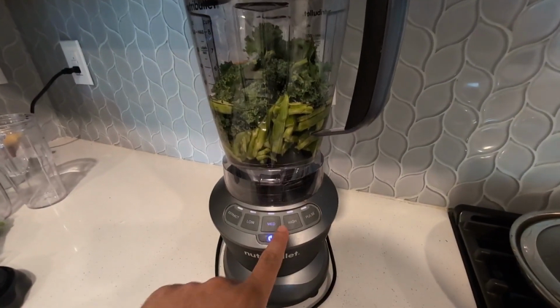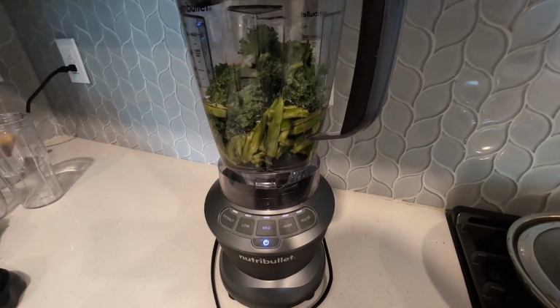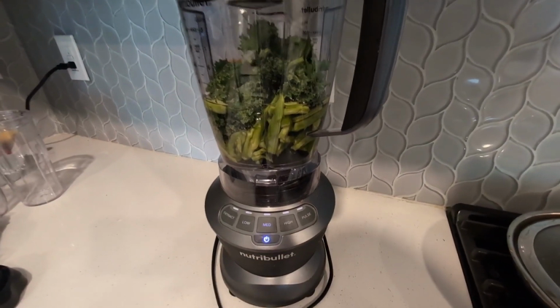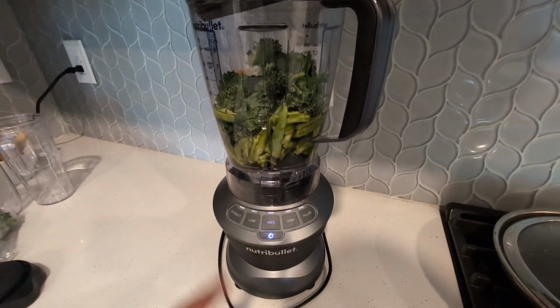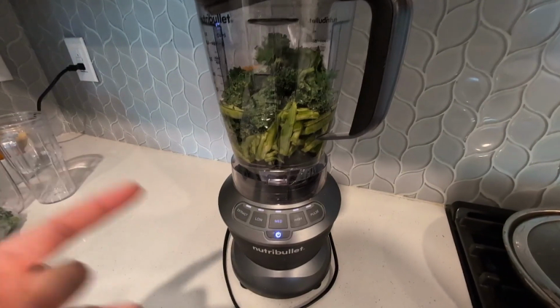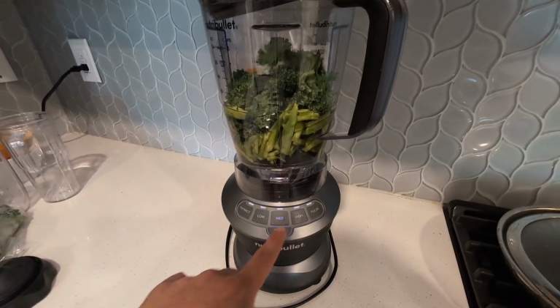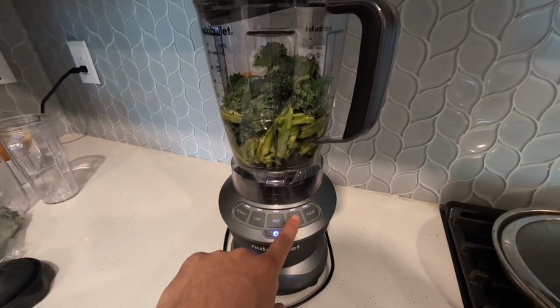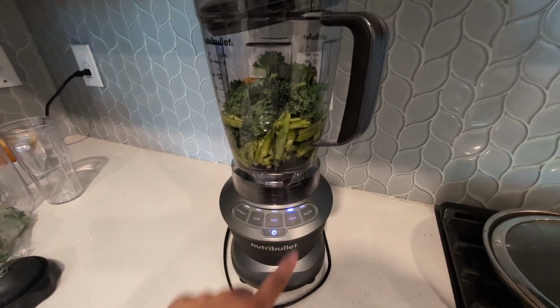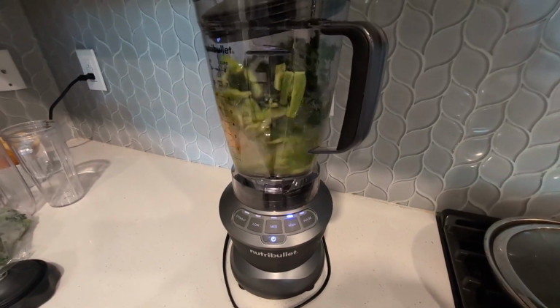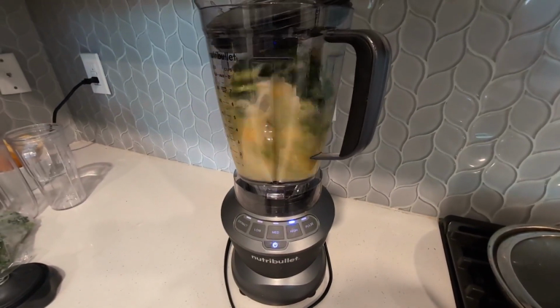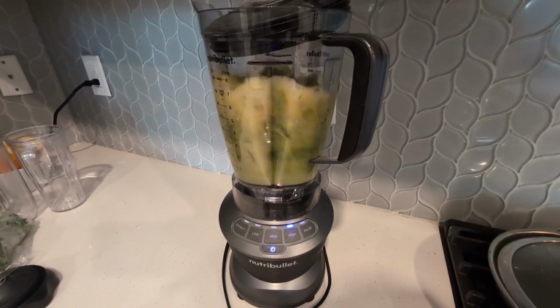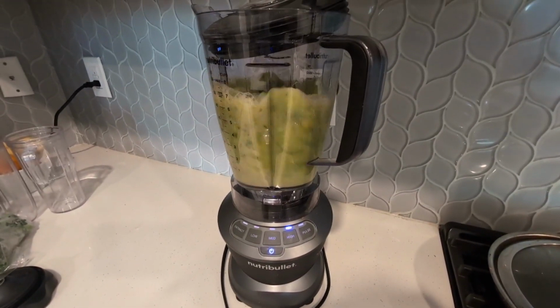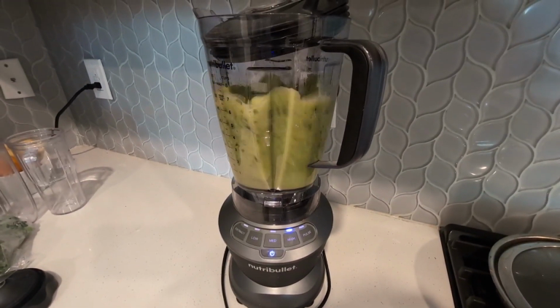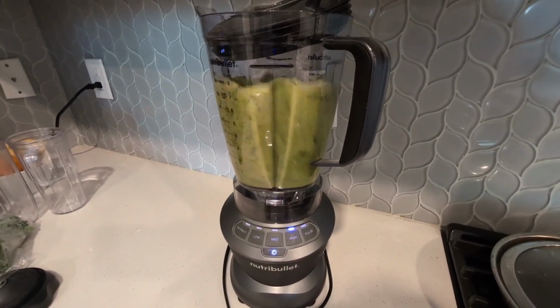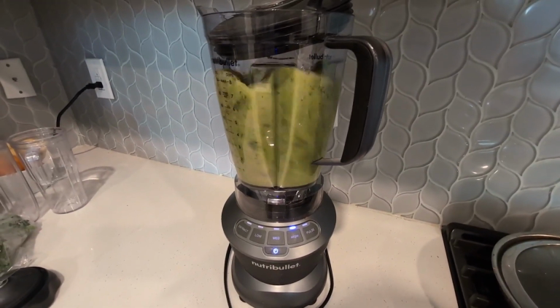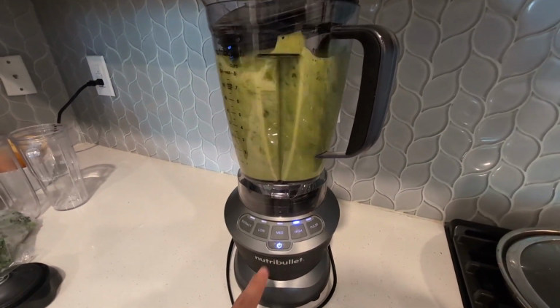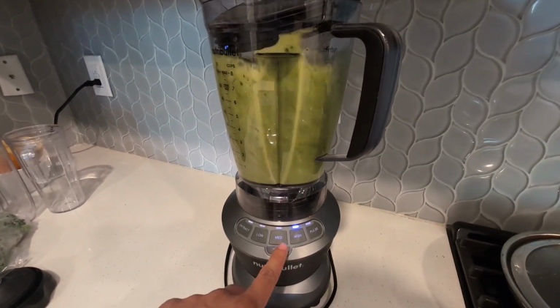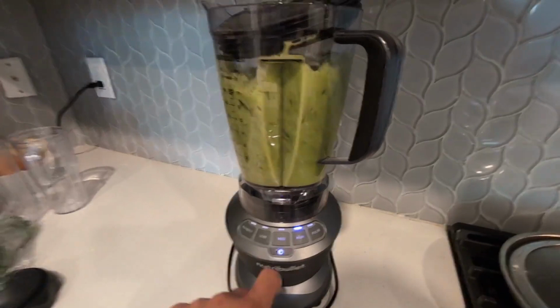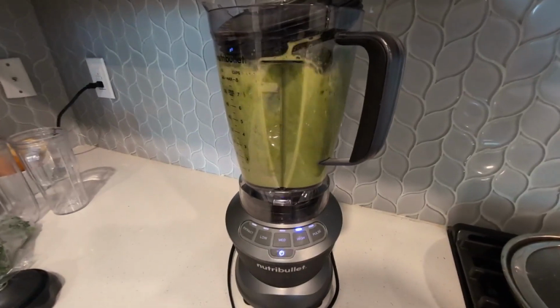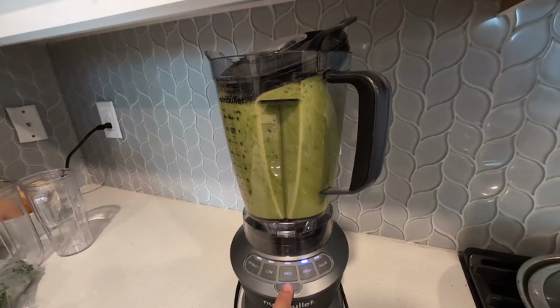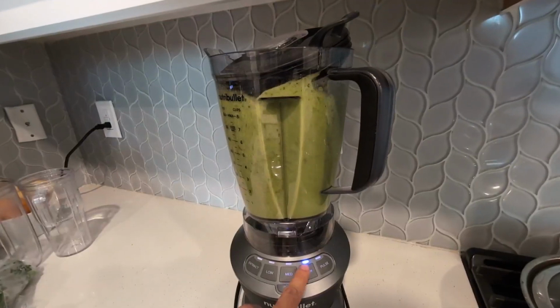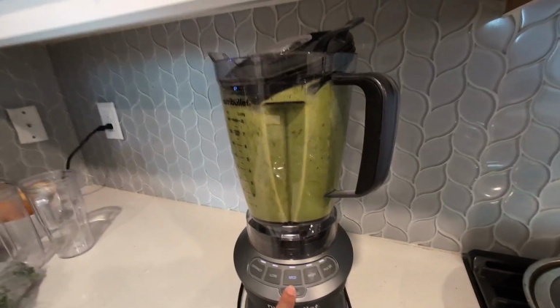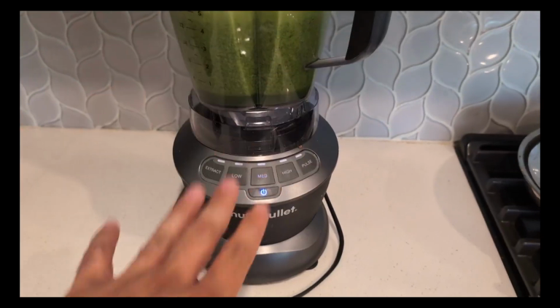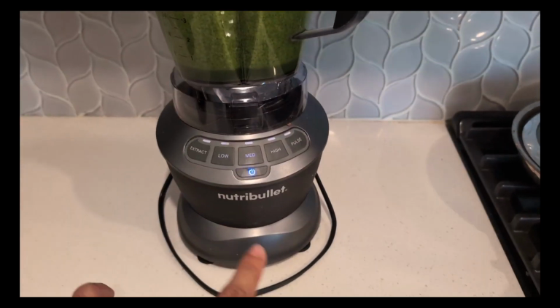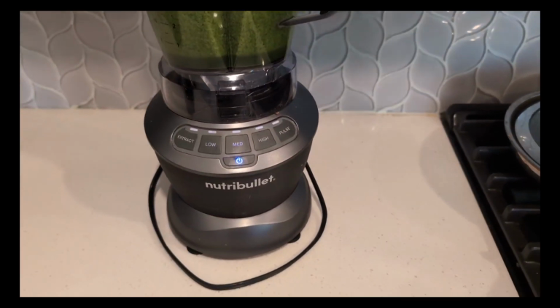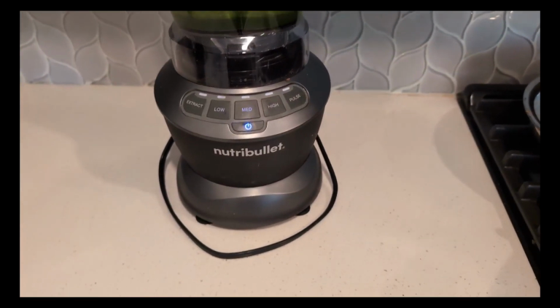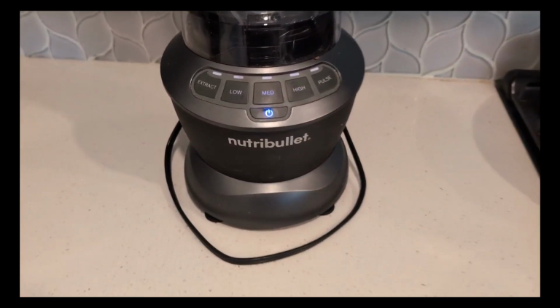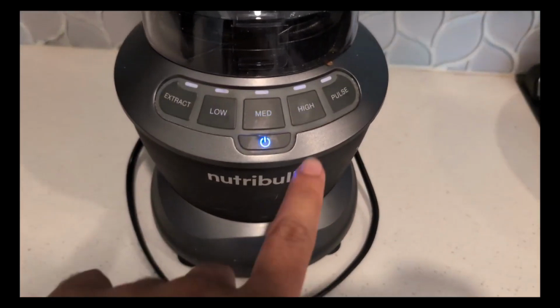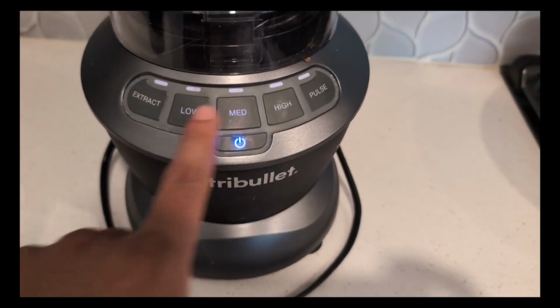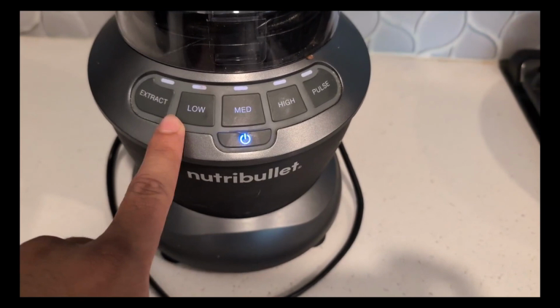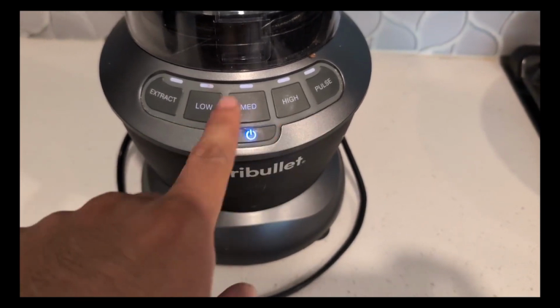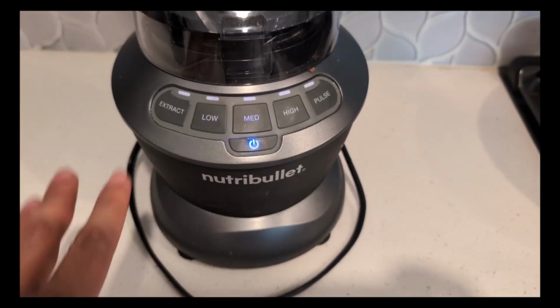So I'm going to go ahead and turn it on high so you guys can see how powerful this is. As you guys can see here, very powerful. It does have these different settings — high, medium, and low.